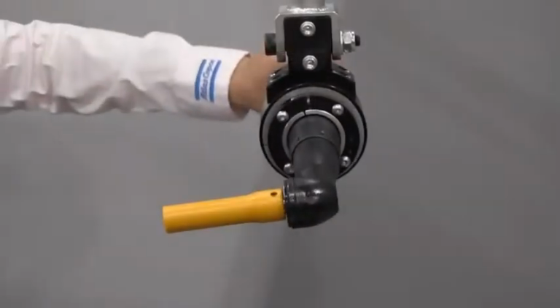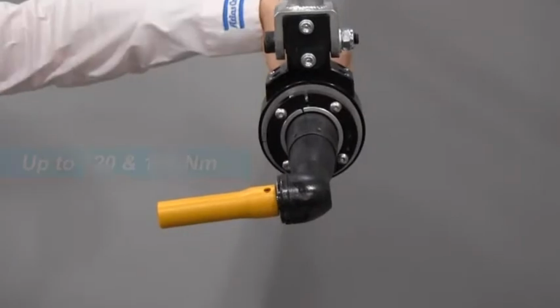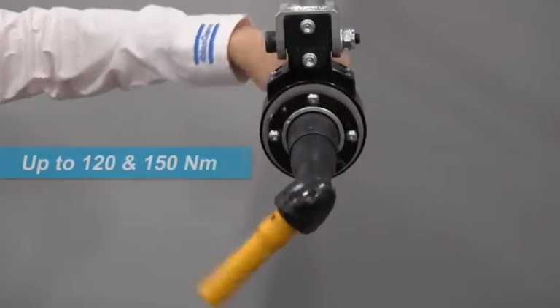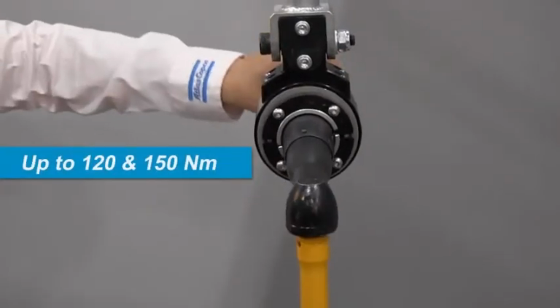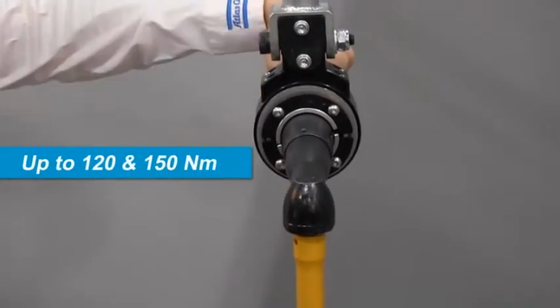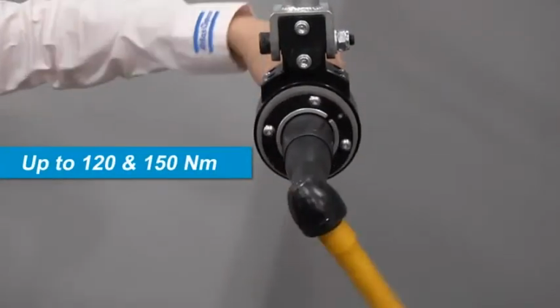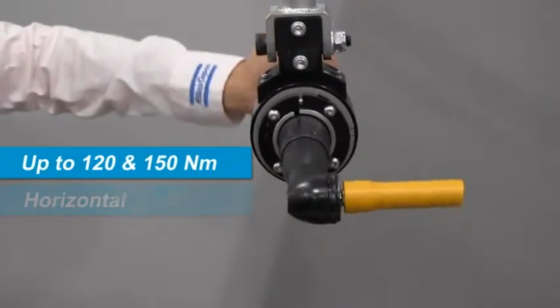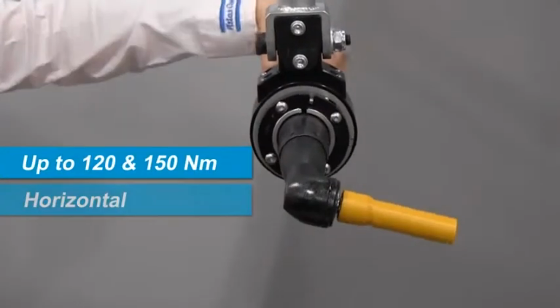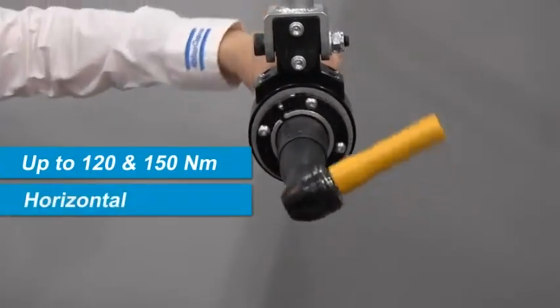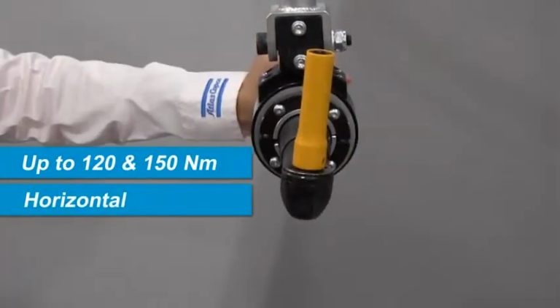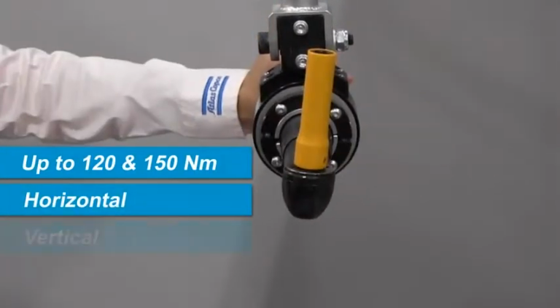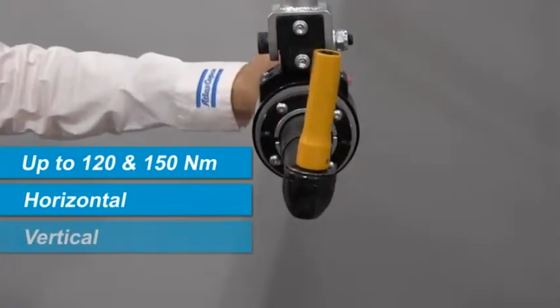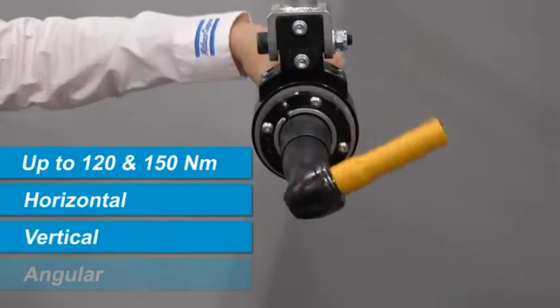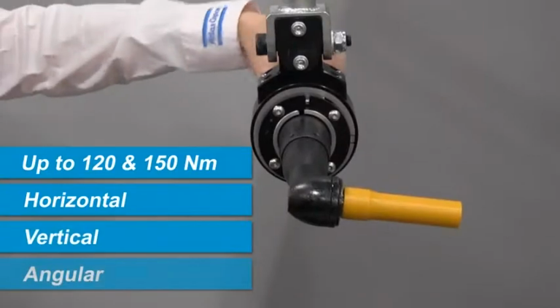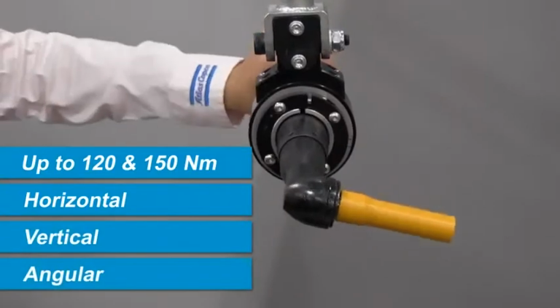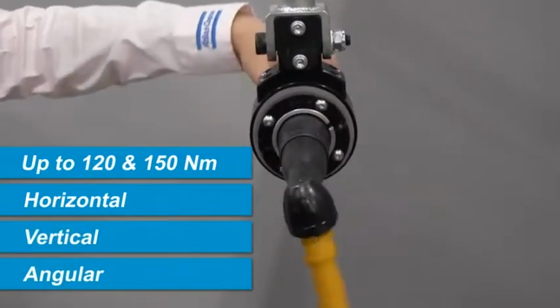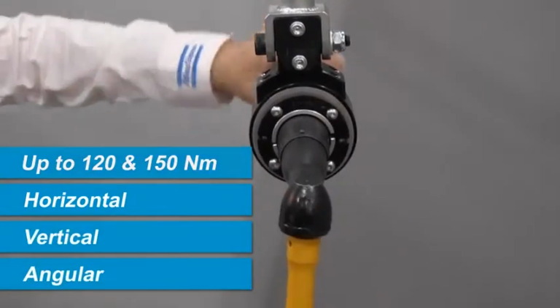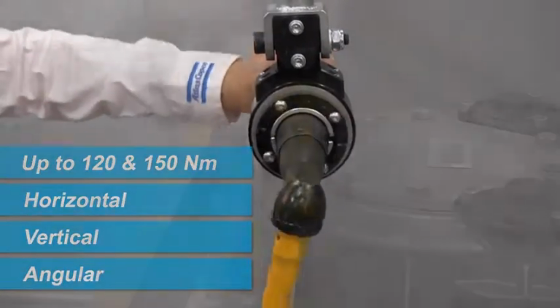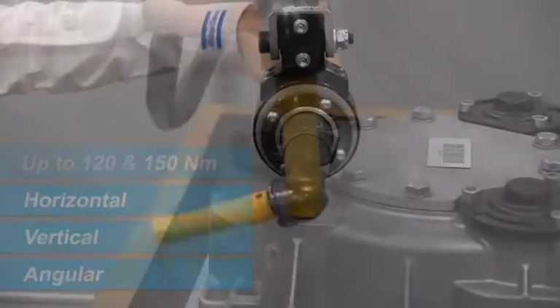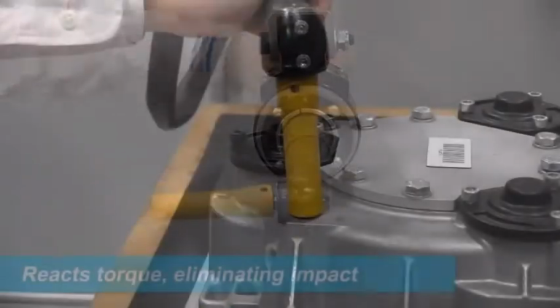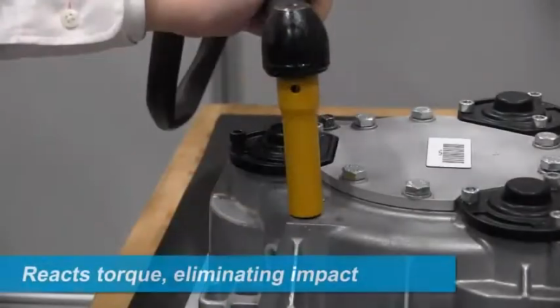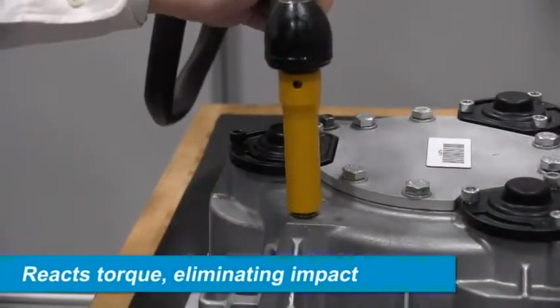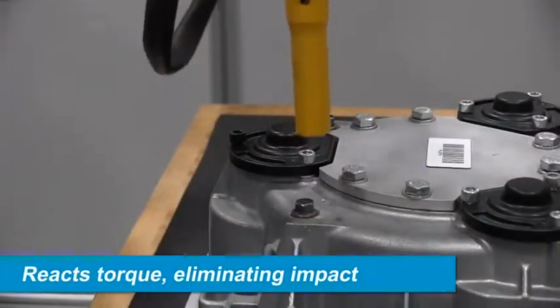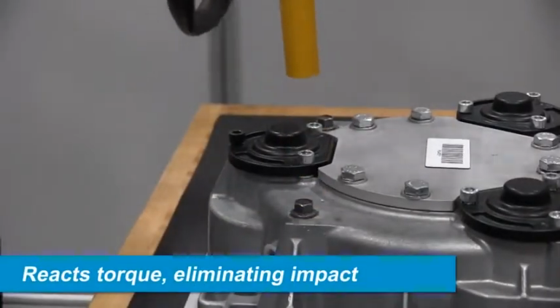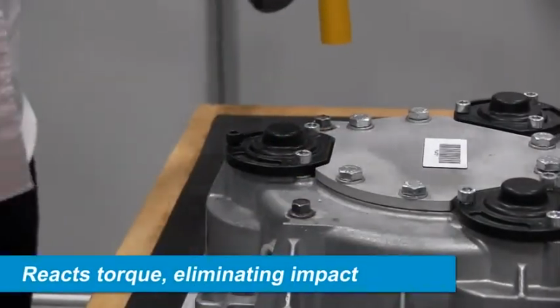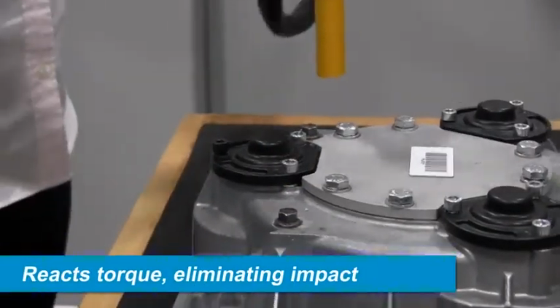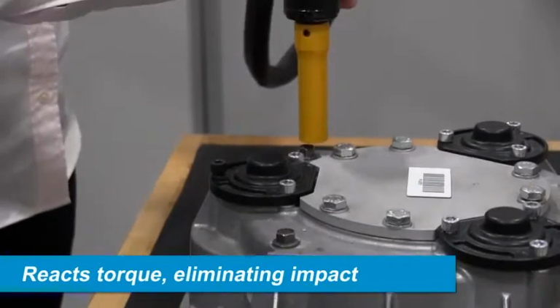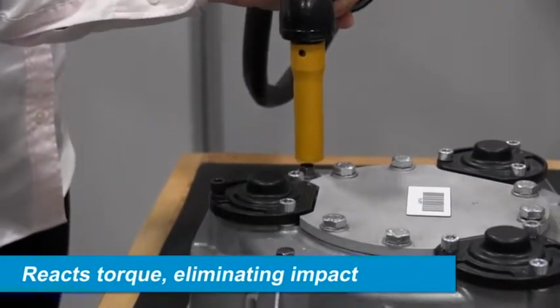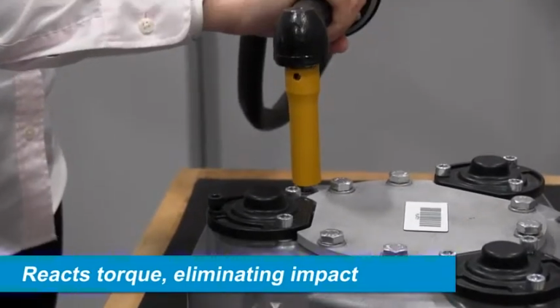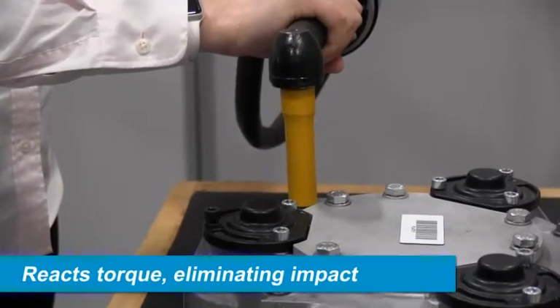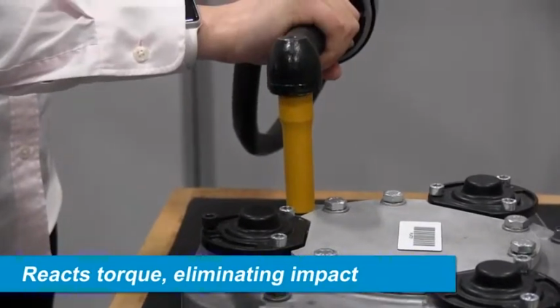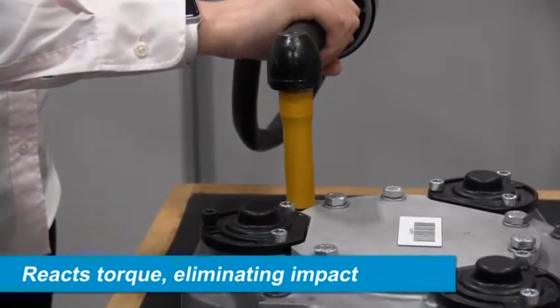Up to 120 and 150 Newton meters of torque can be applied in a horizontal, vertical, or angular tightening orientation. The AX1 reacts to torque generated by a tool, eliminating the tool's impact to the operator.